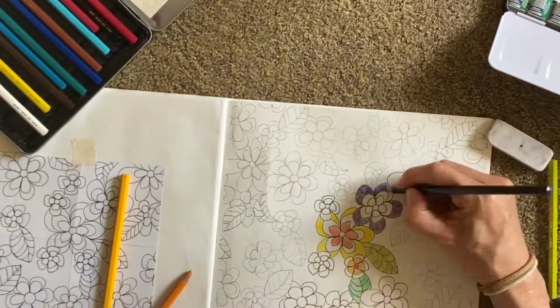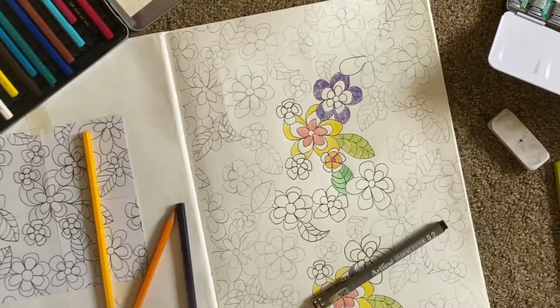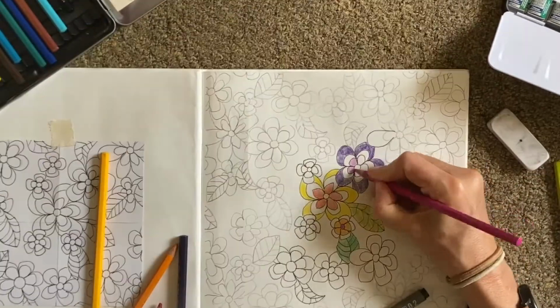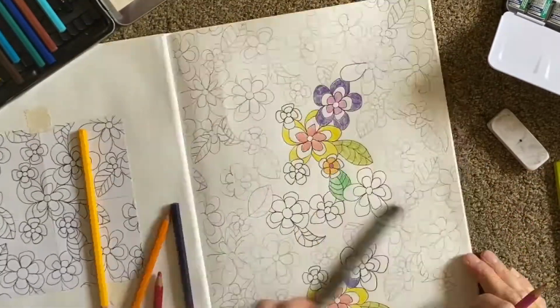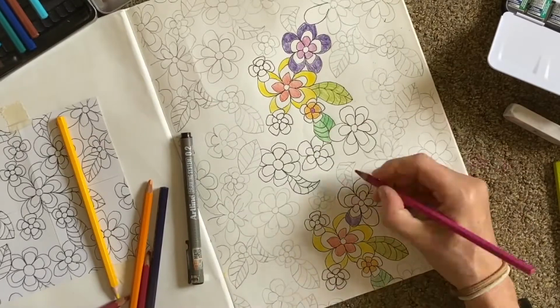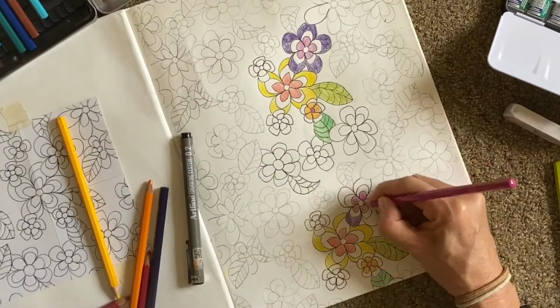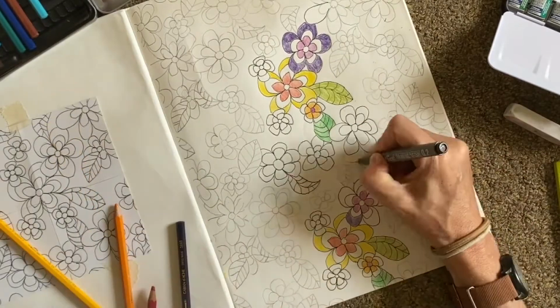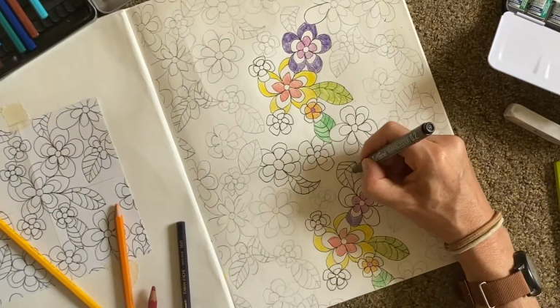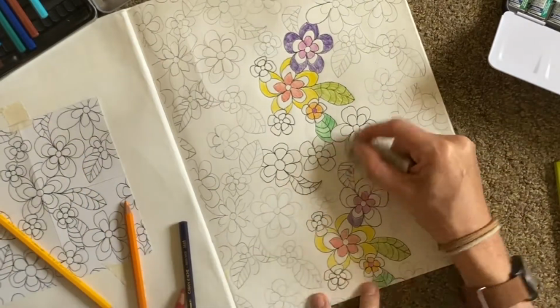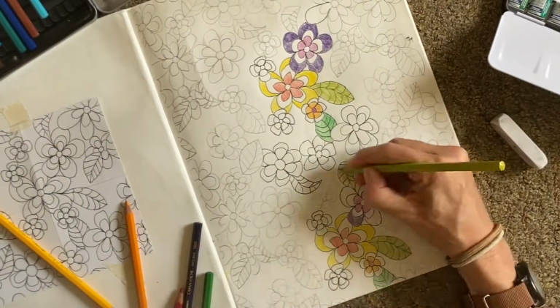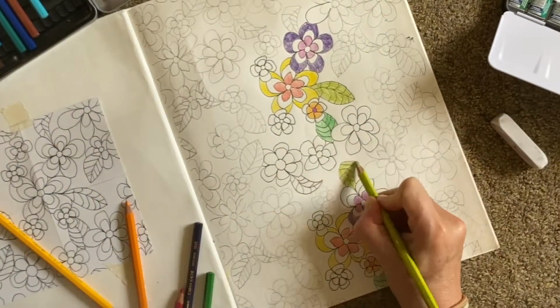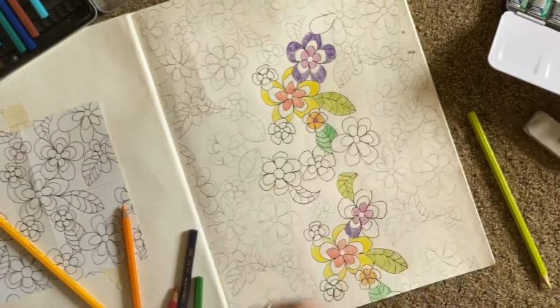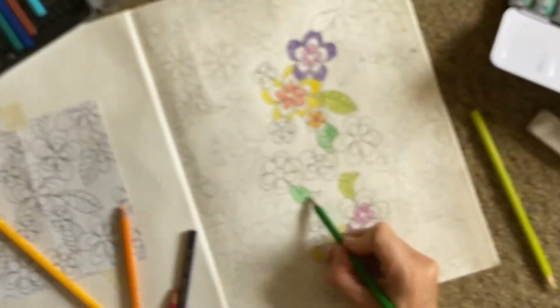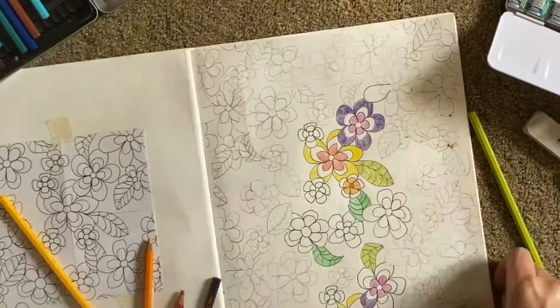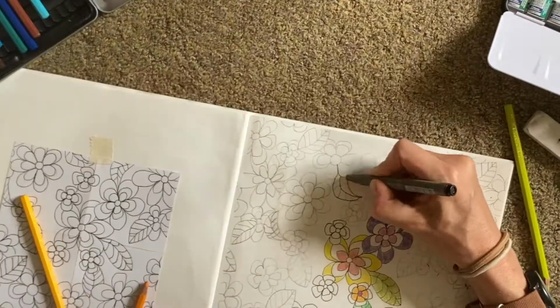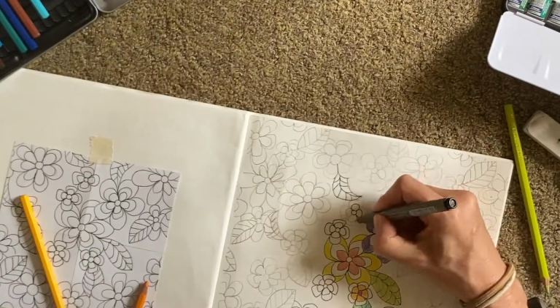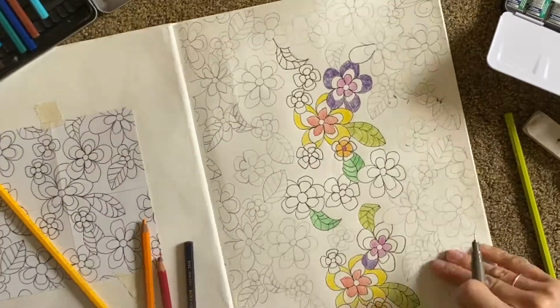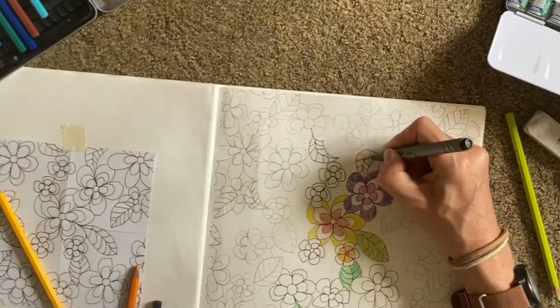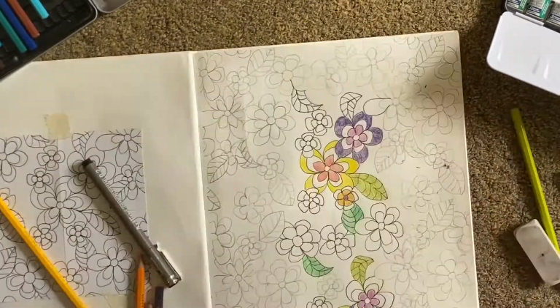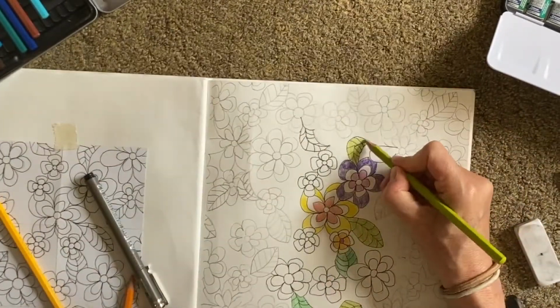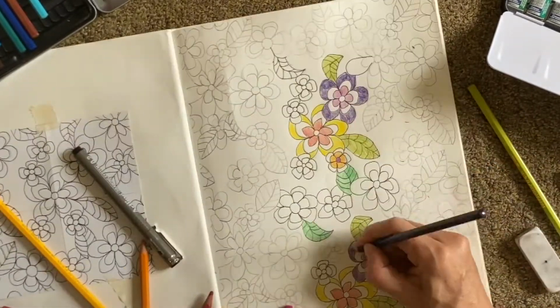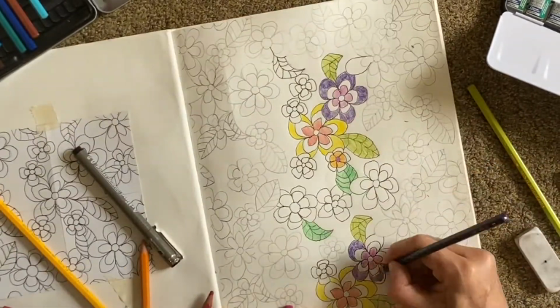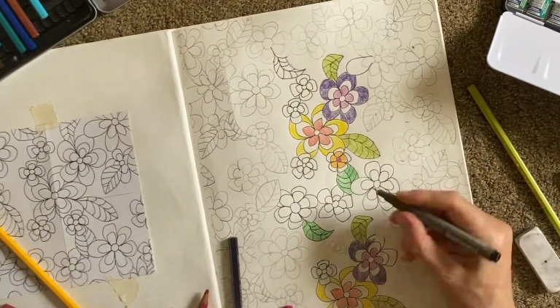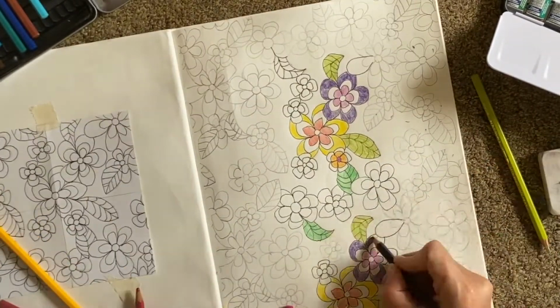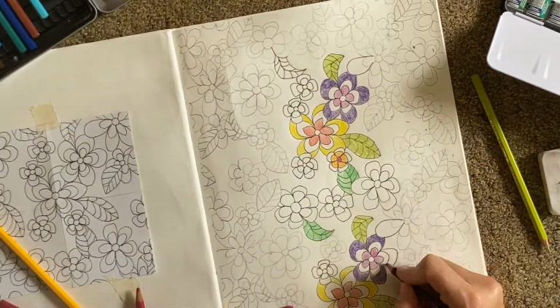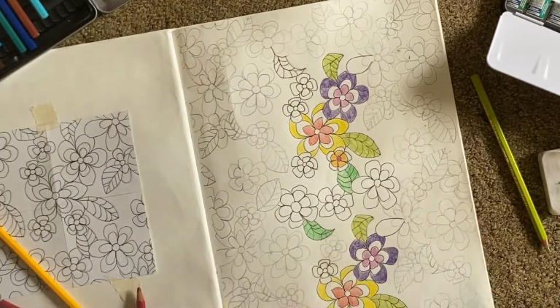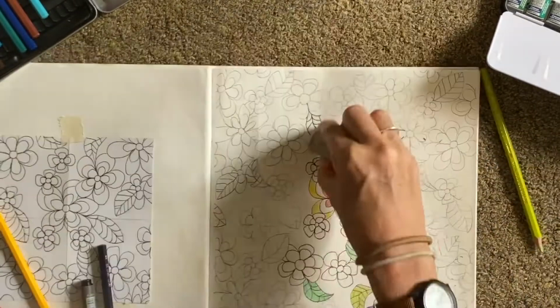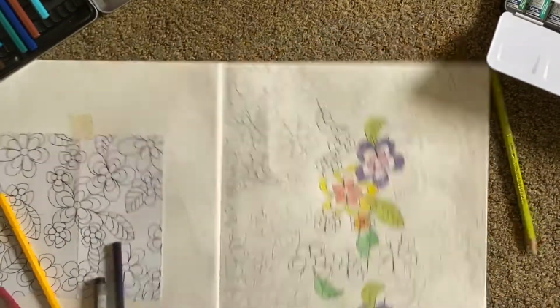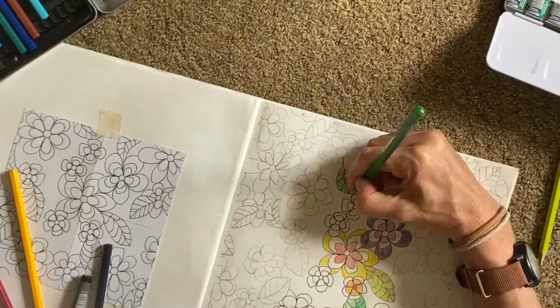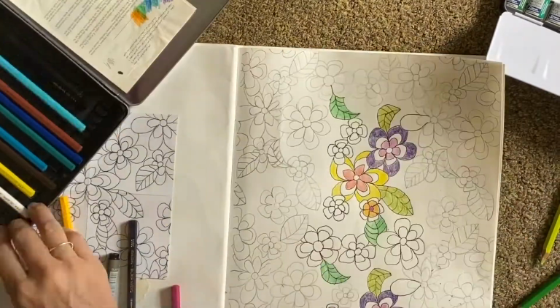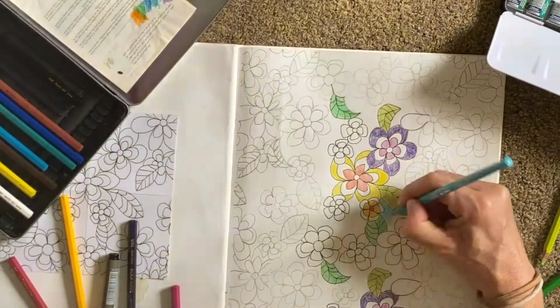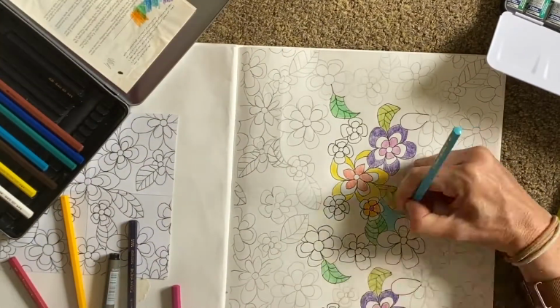We don't want to be able to see exactly where it repeats — even though we know it repeats, we need to make sure it repeats seamlessly and not in an obvious way. So spread out the colour and try to make it varied and well balanced.